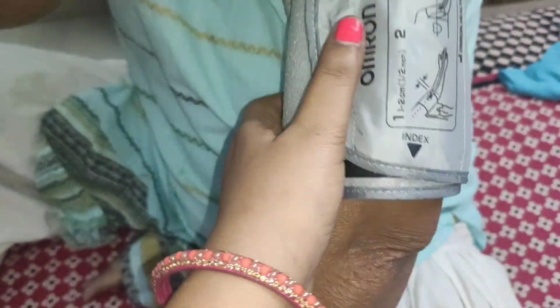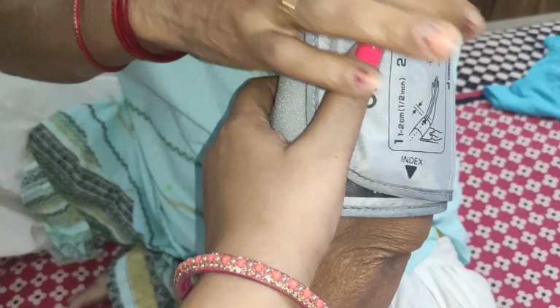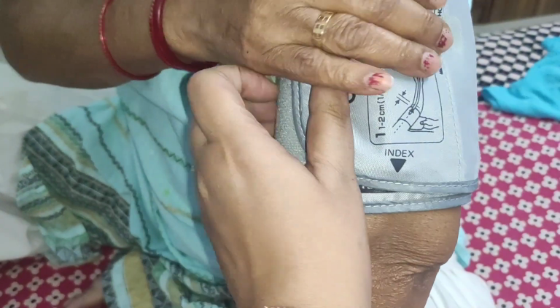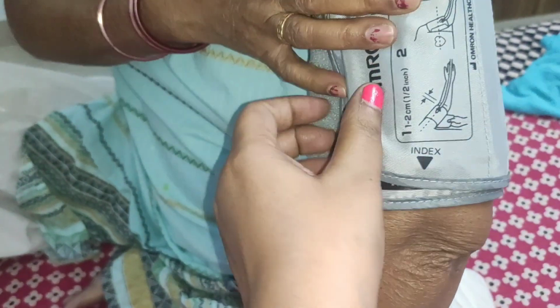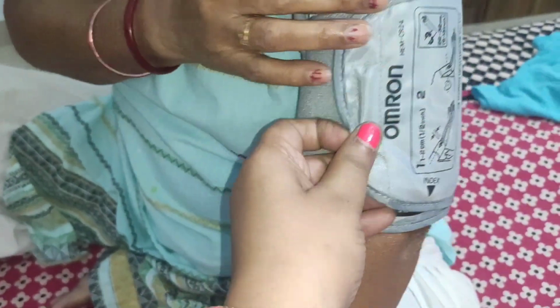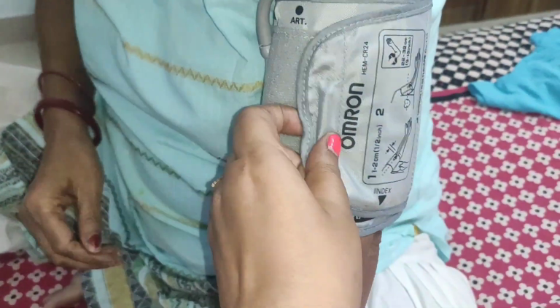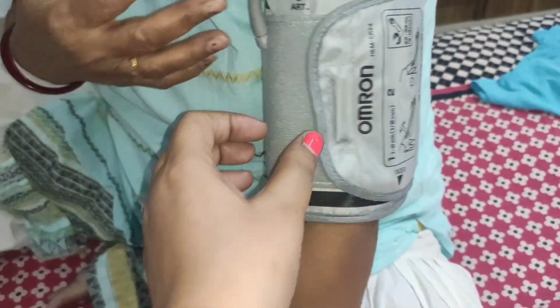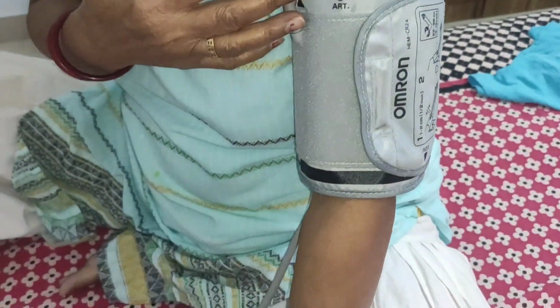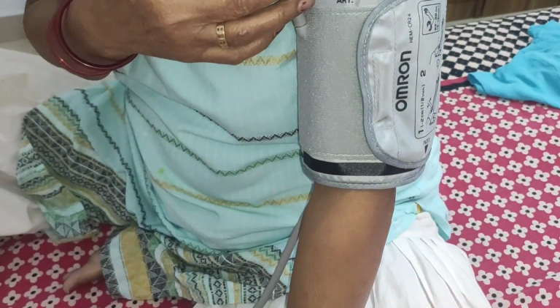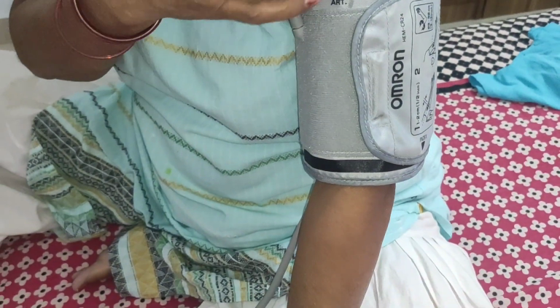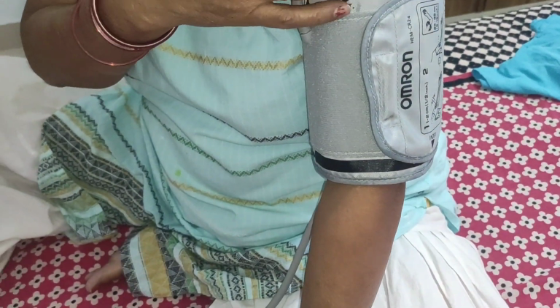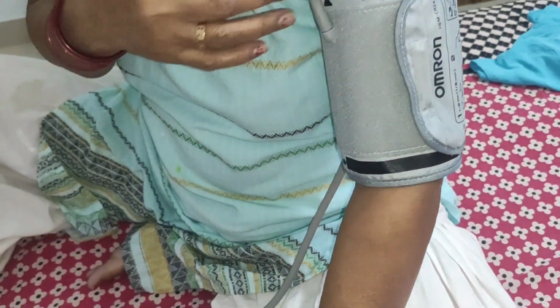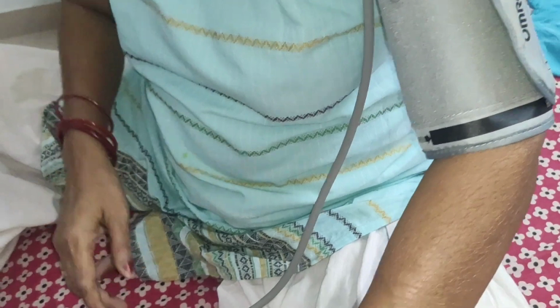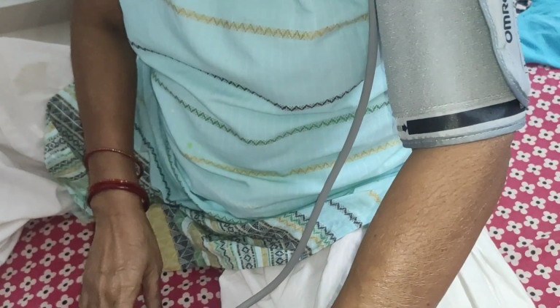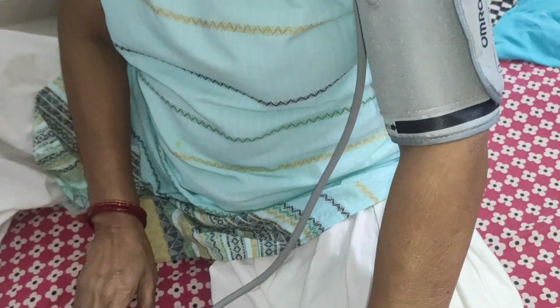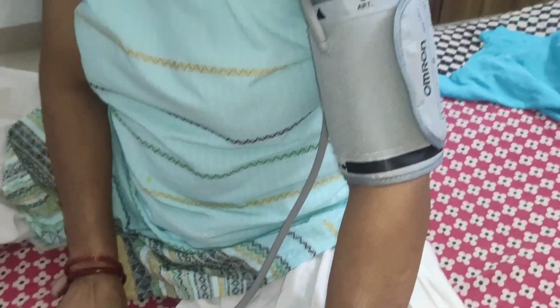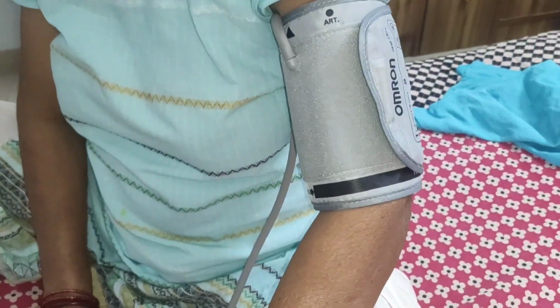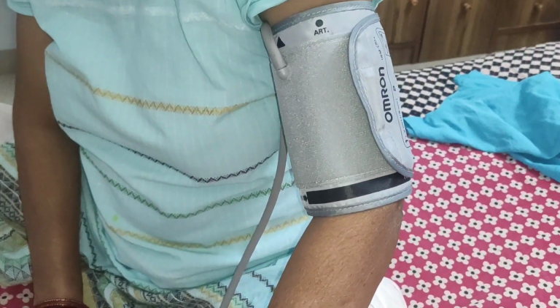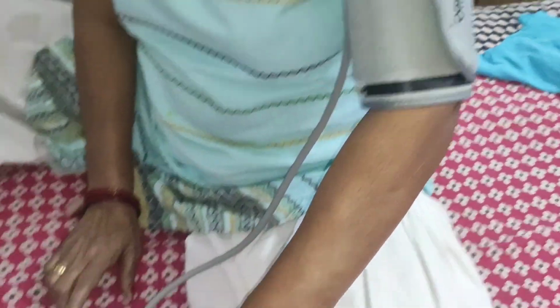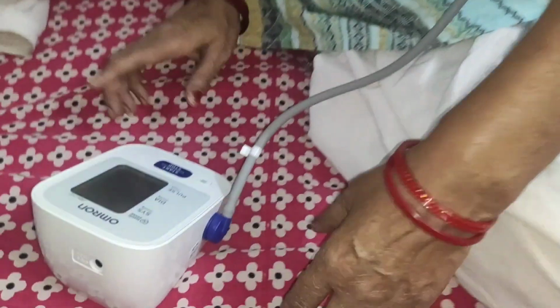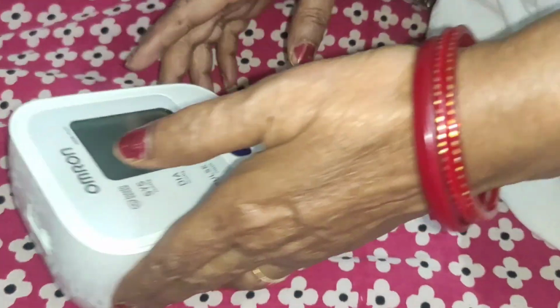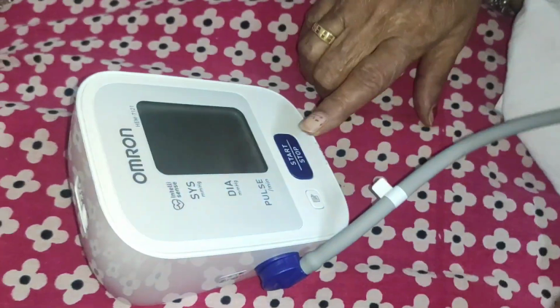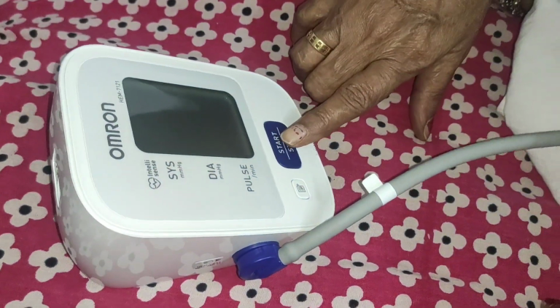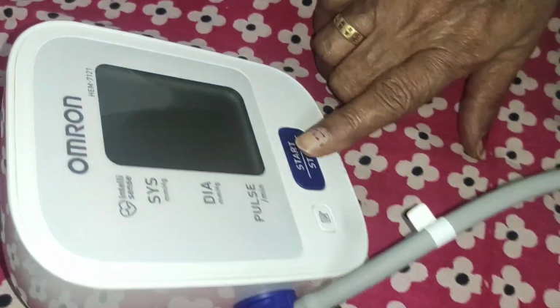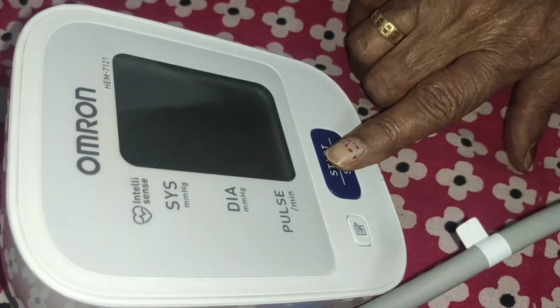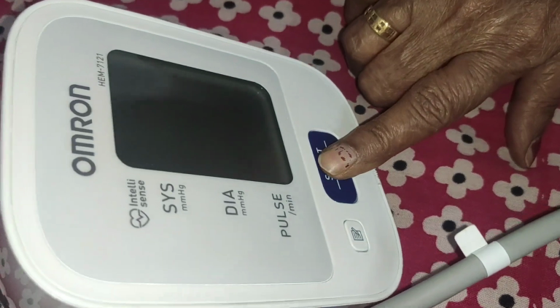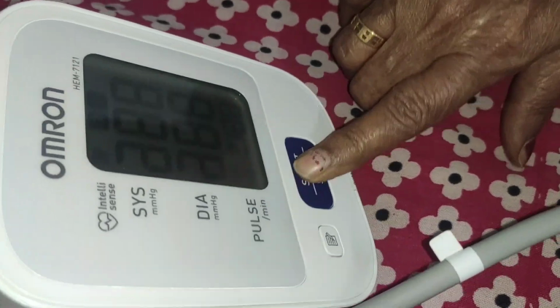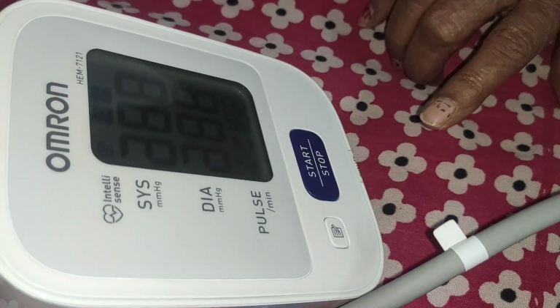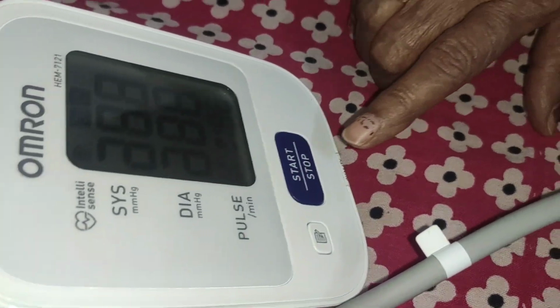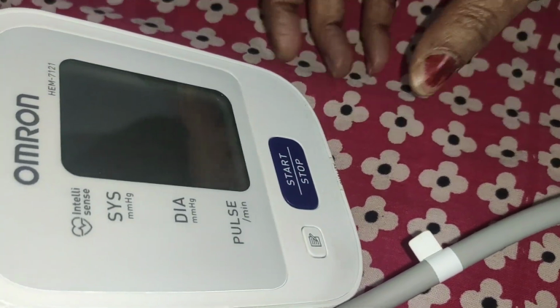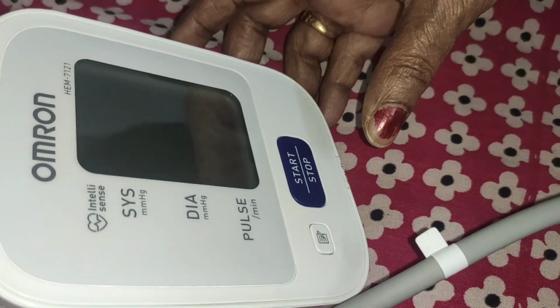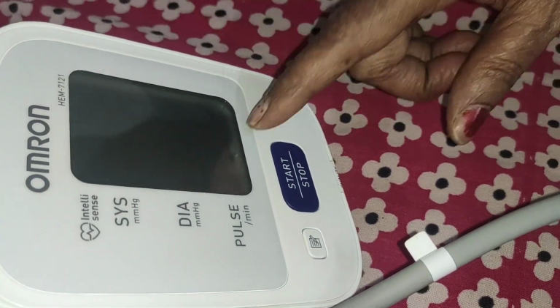This one is done. I have done this two times. I have done it. Now, let's move. Let's move here. Okay. We have to press one time. Yes.